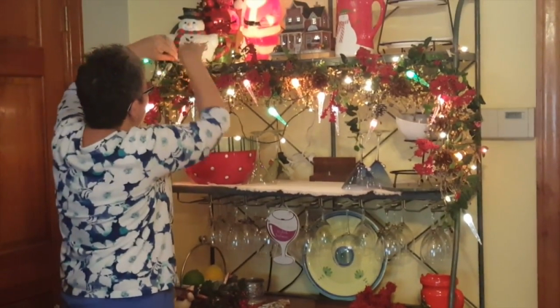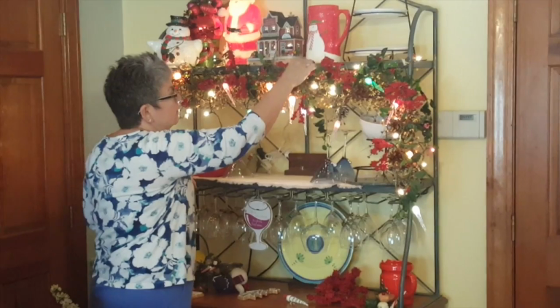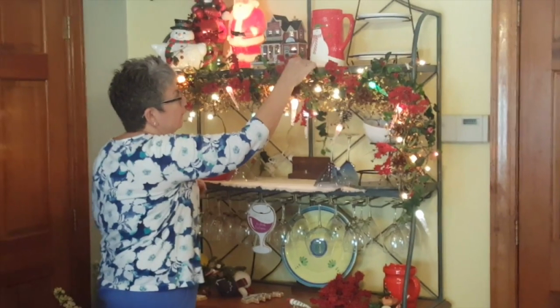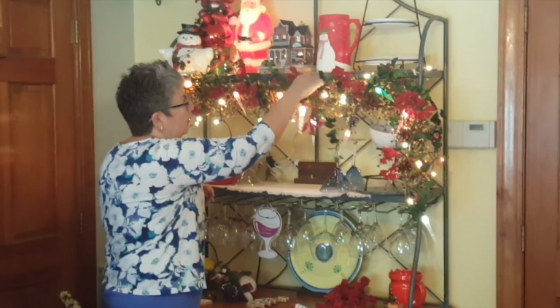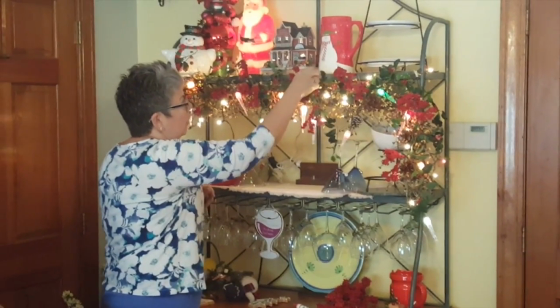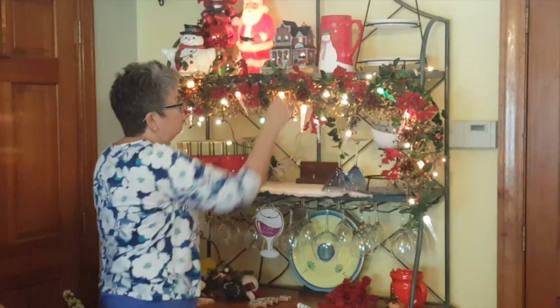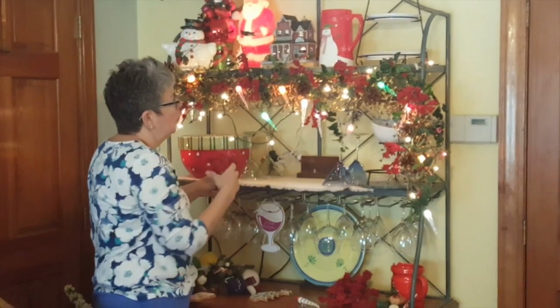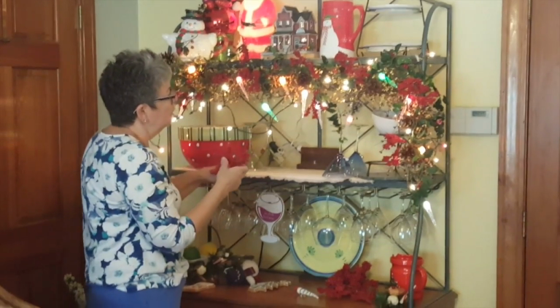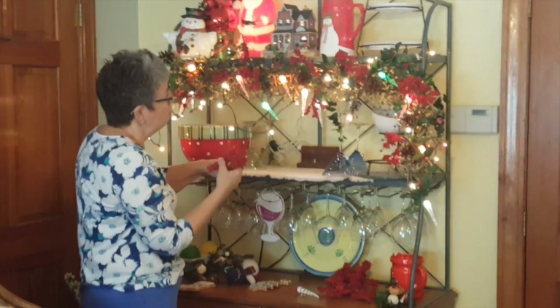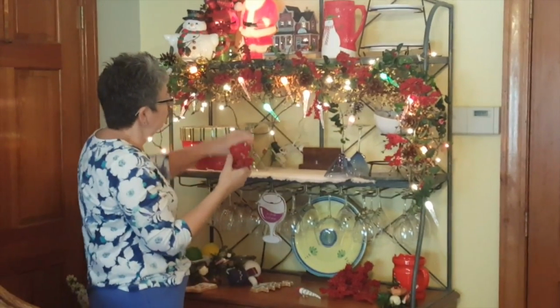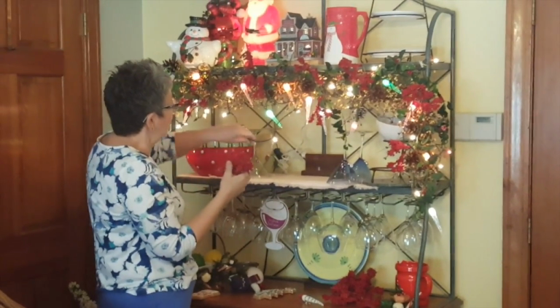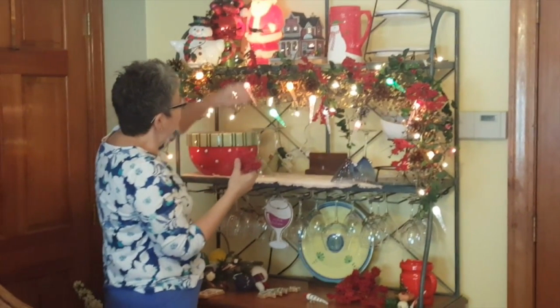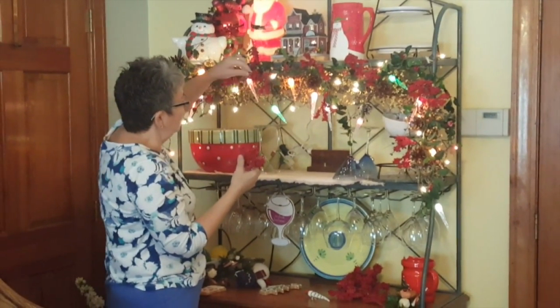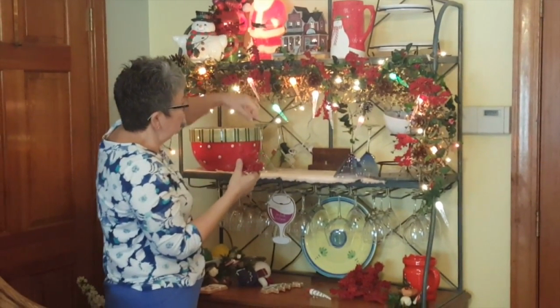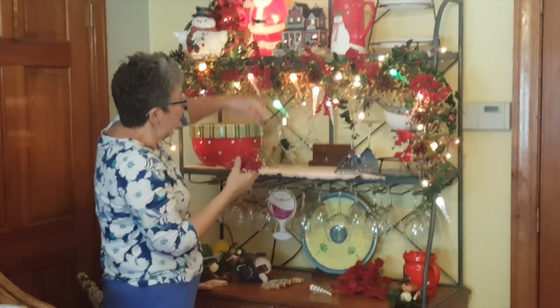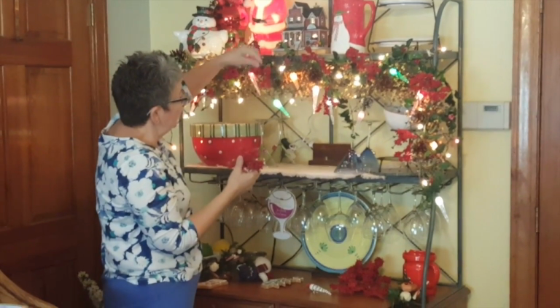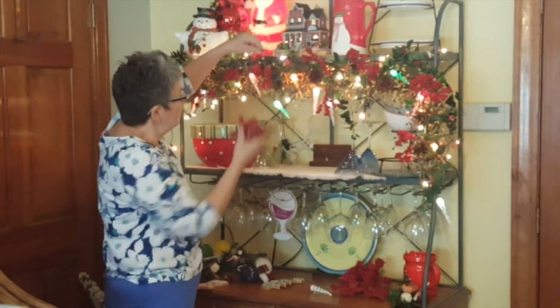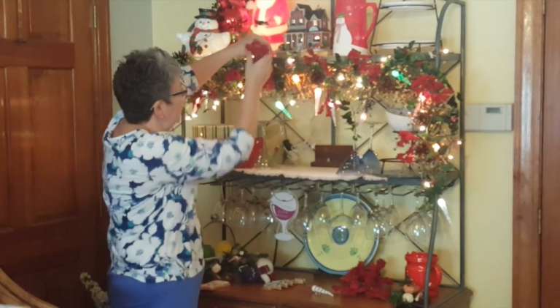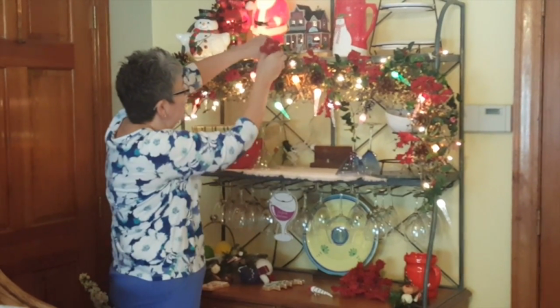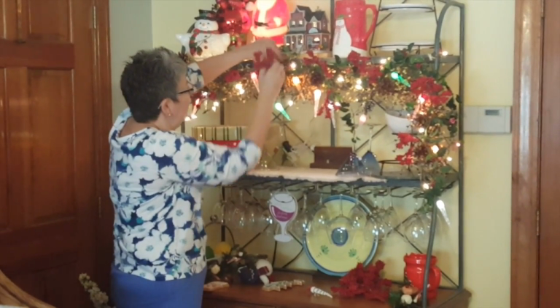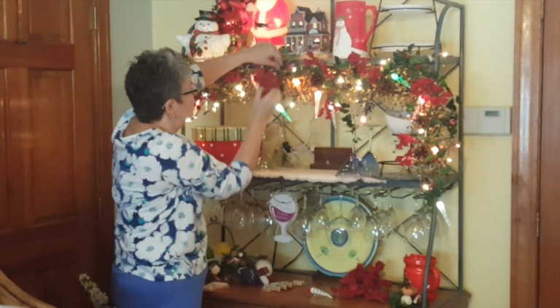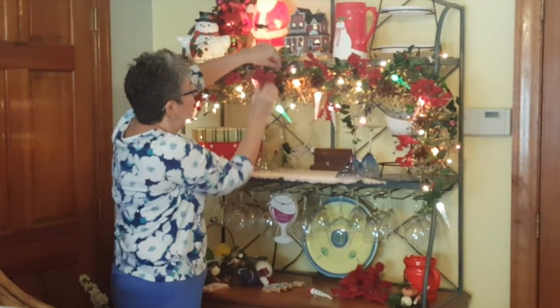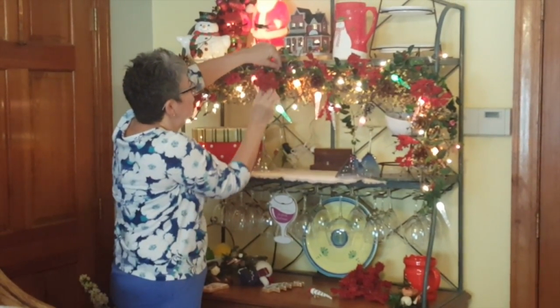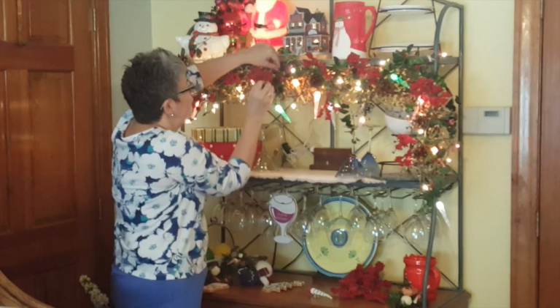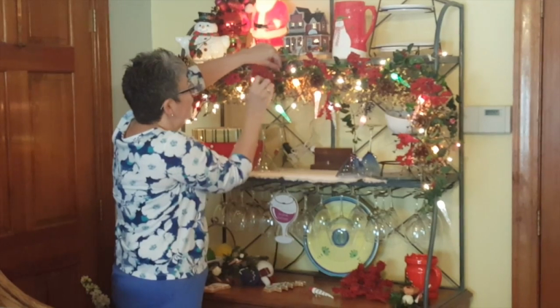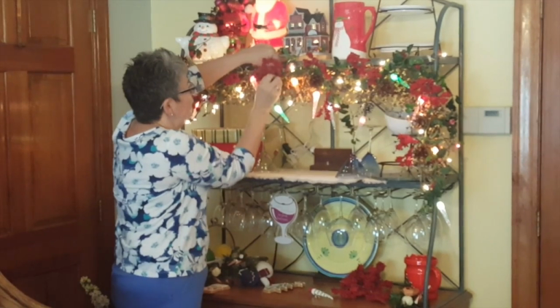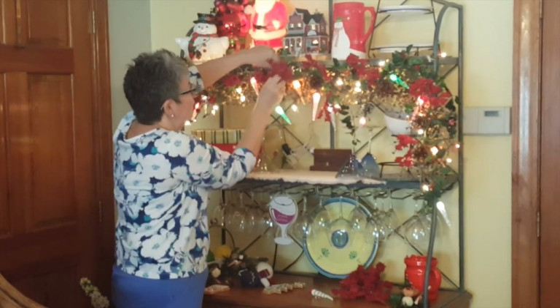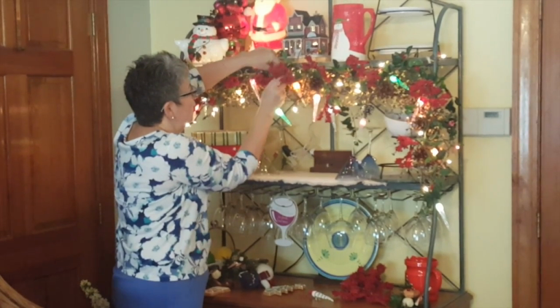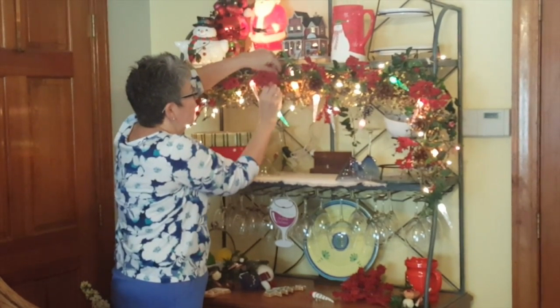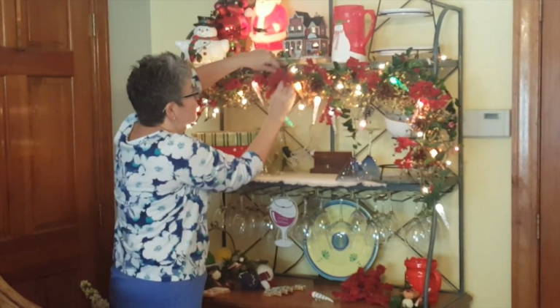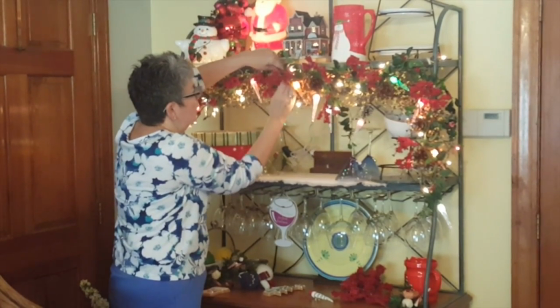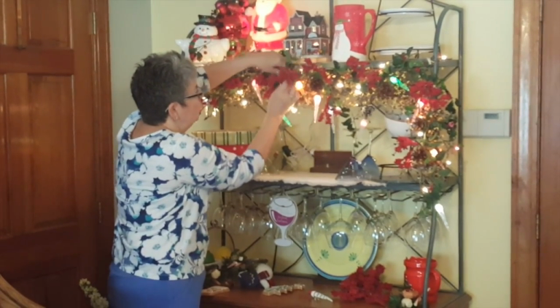You just pick up your dangling lights and tuck them in as well, and it just covers them all up. You just keep poking.